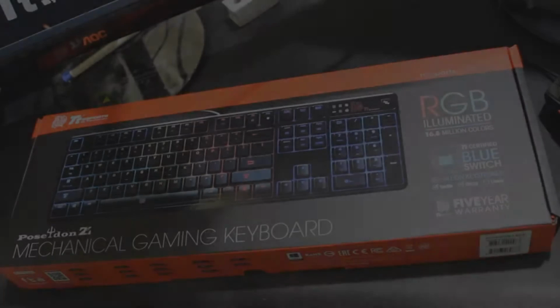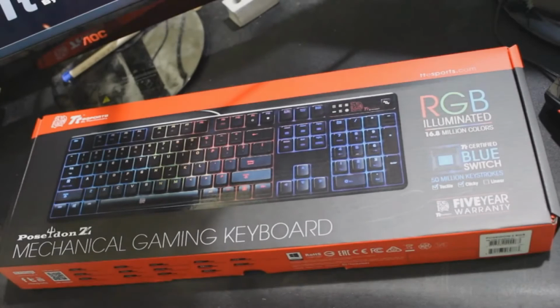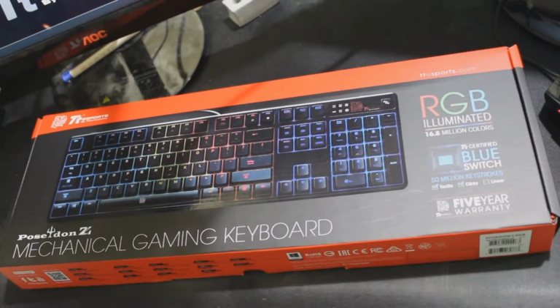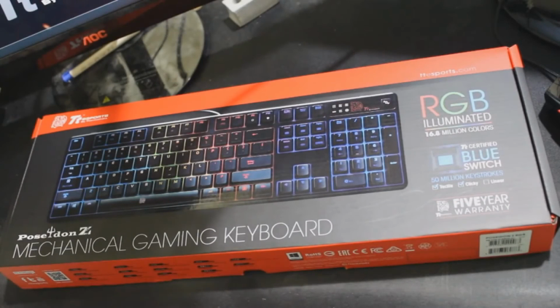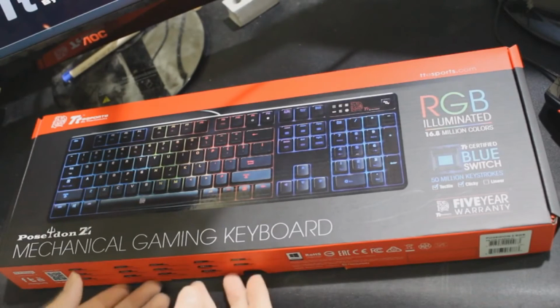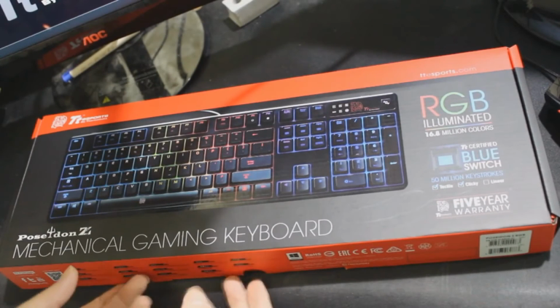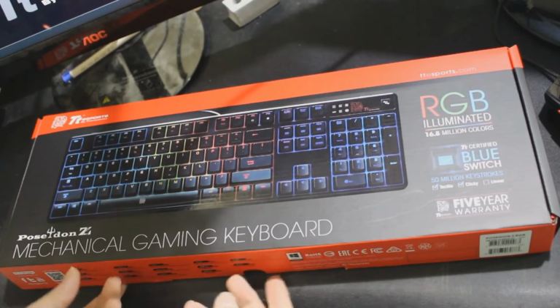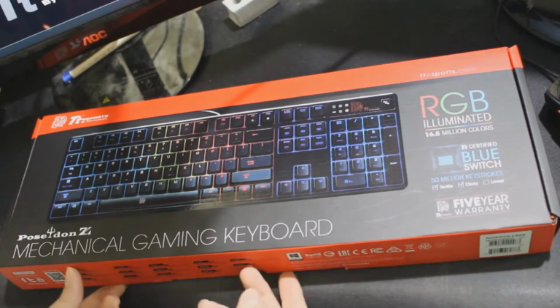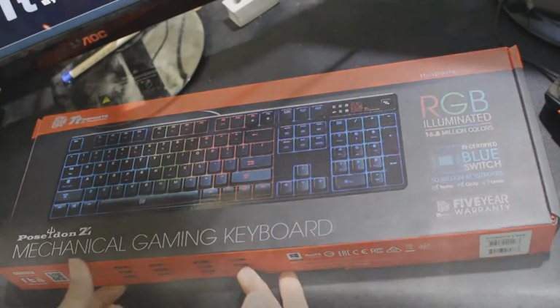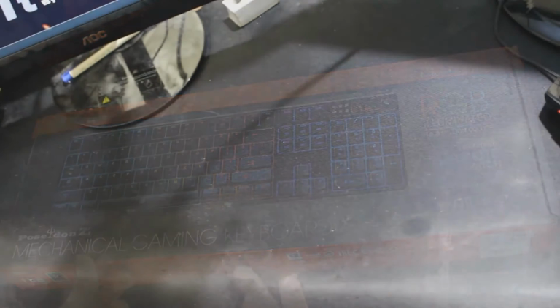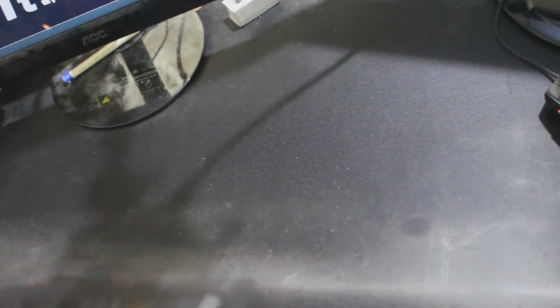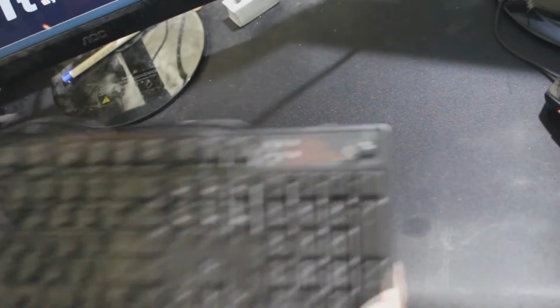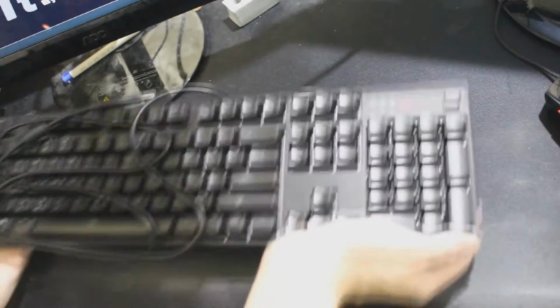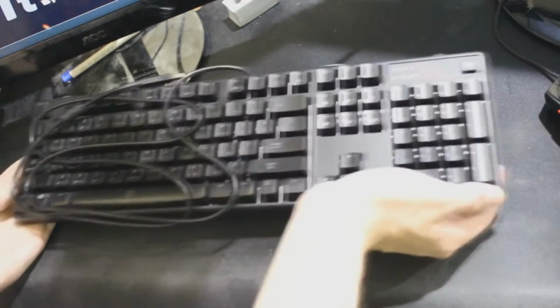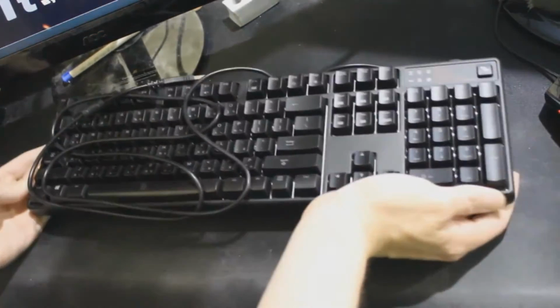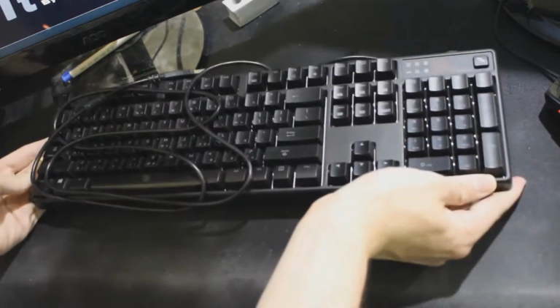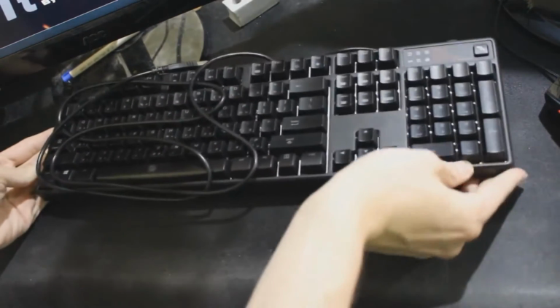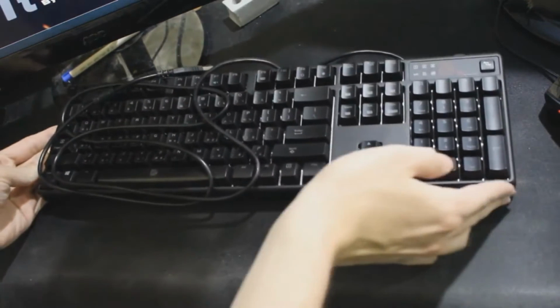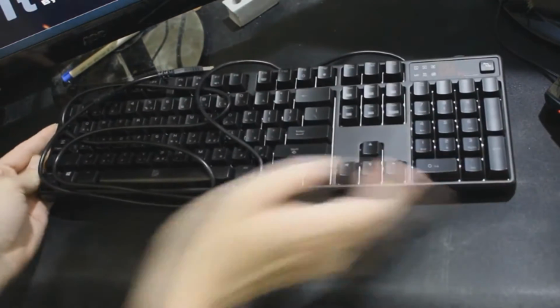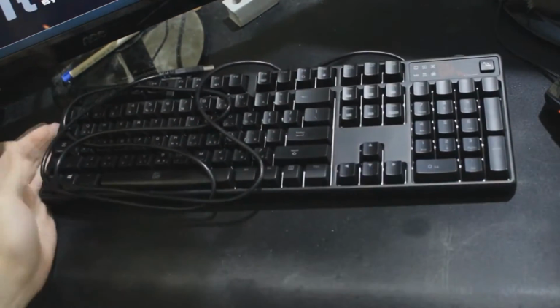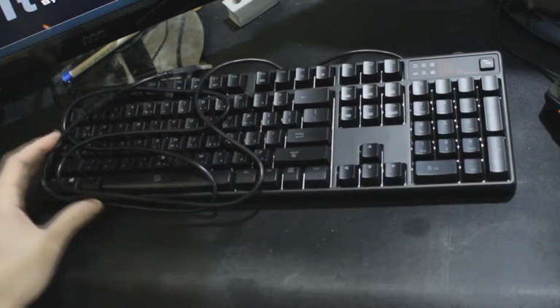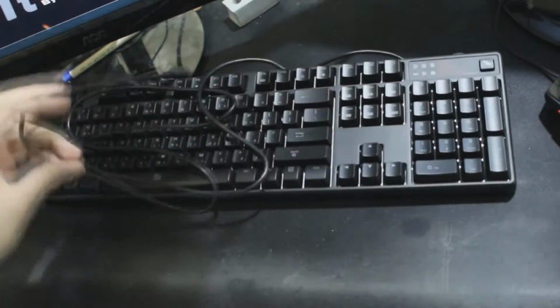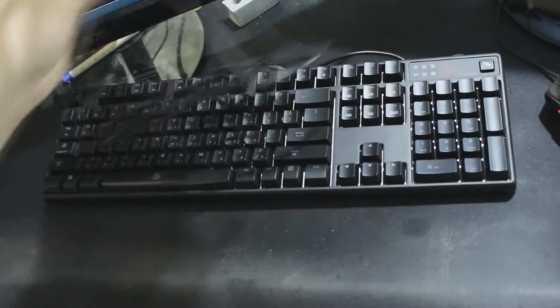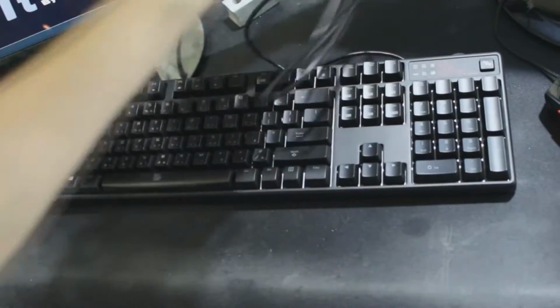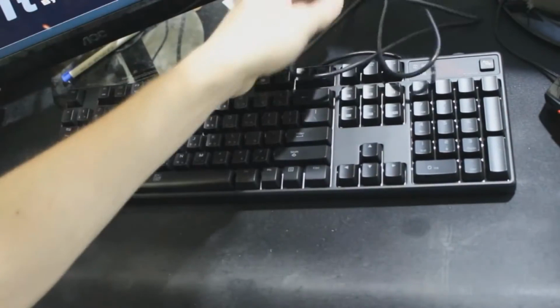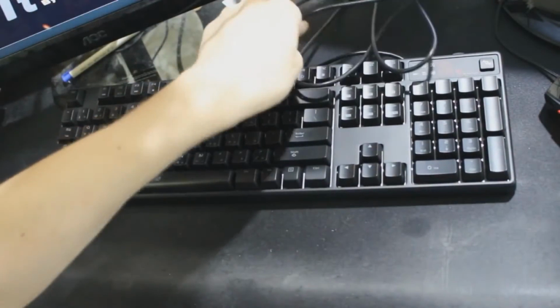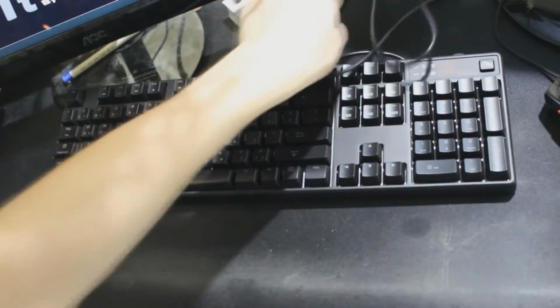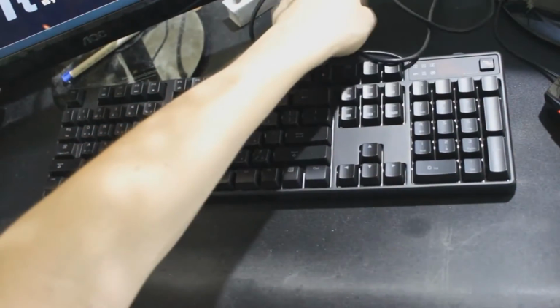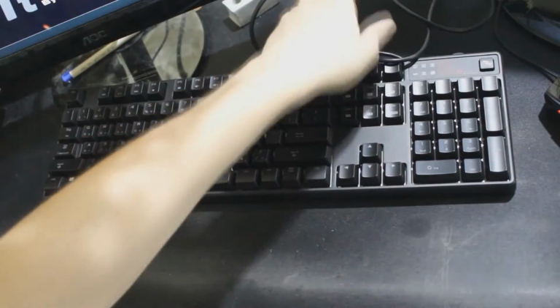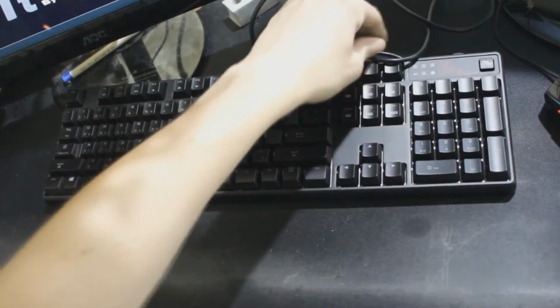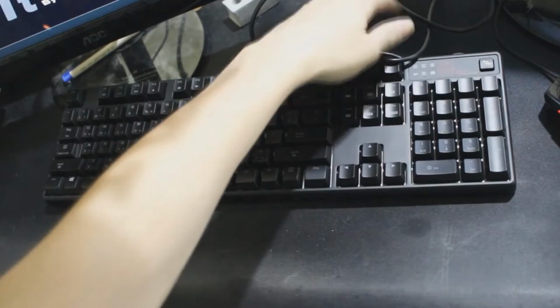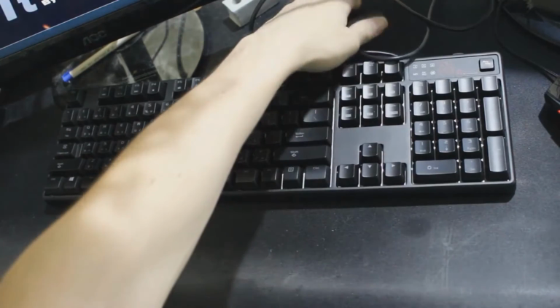Hello ladies and gentlemen, and welcome to this unboxing of the TTE Sports Poseidon Z Mechanical Gaming RGB Backlit Keyboard. My name is Ben and I'll be giving you a step-by-step review of this product.